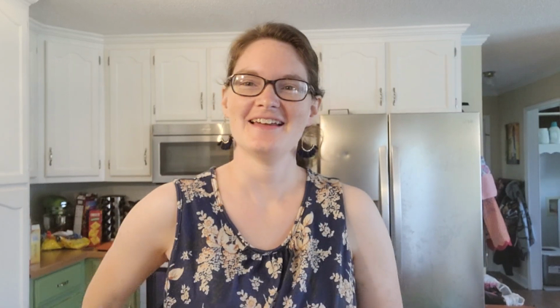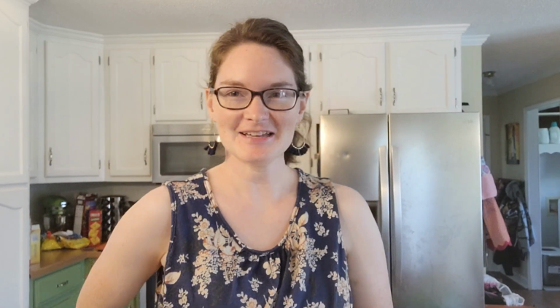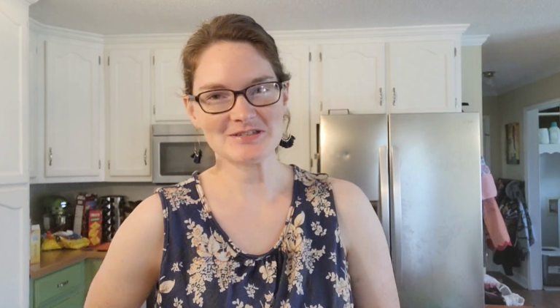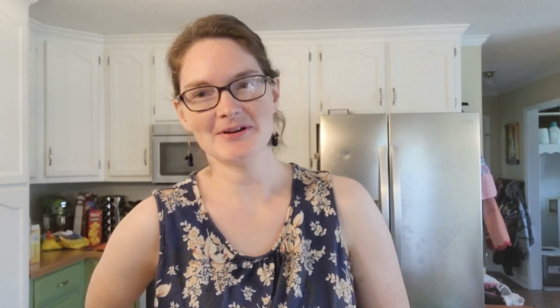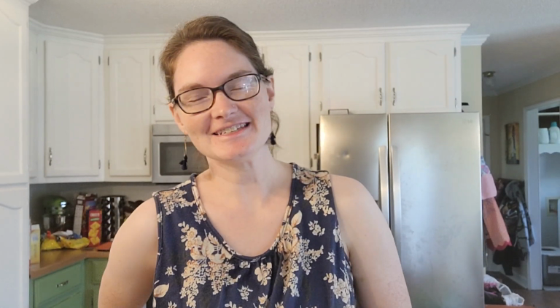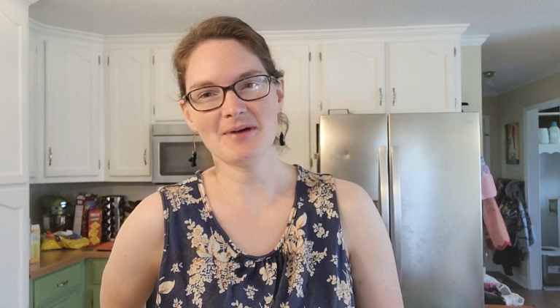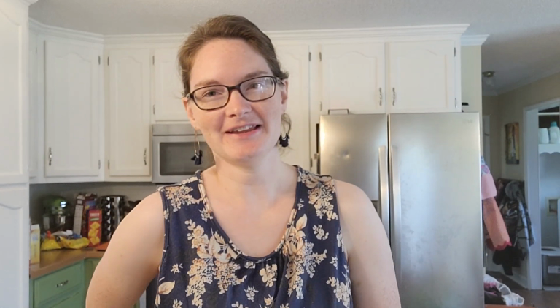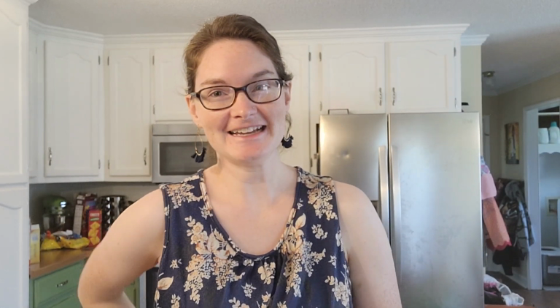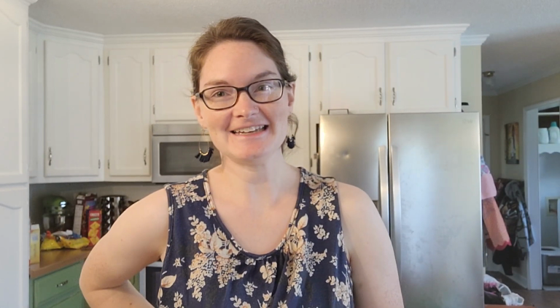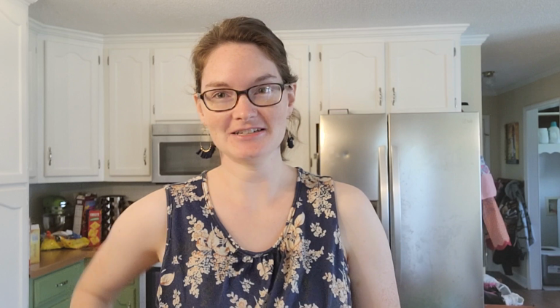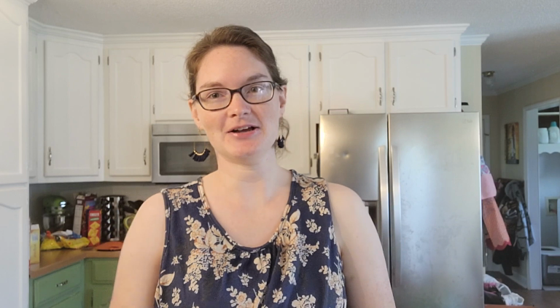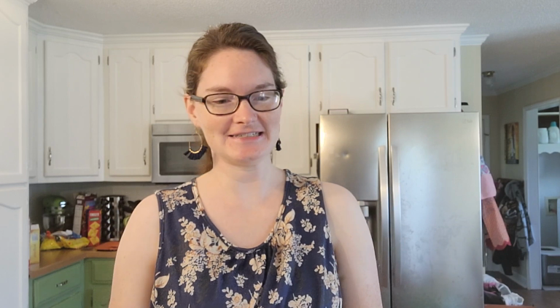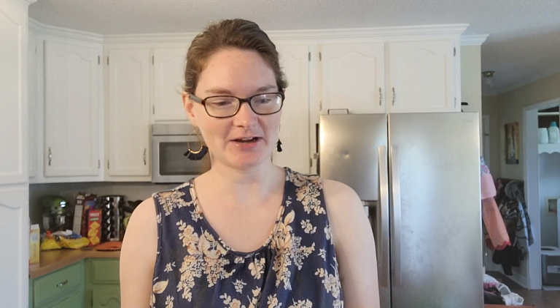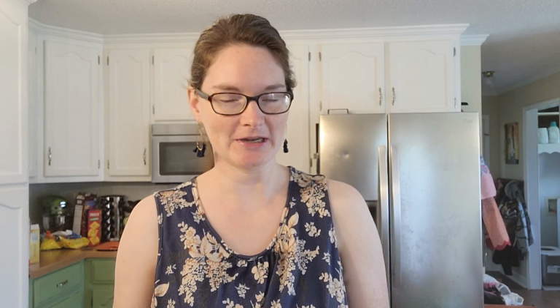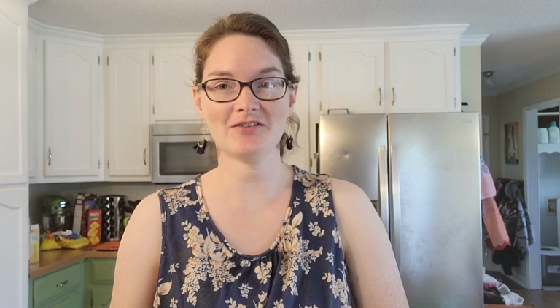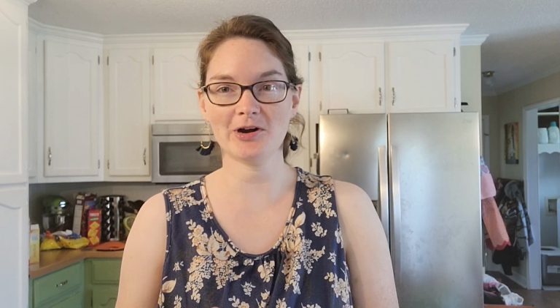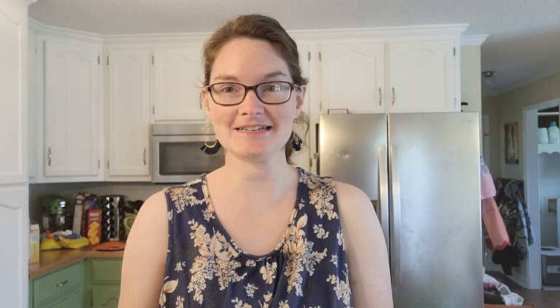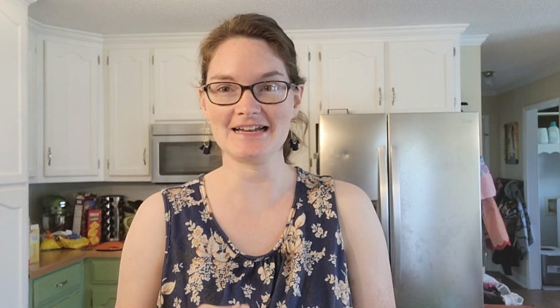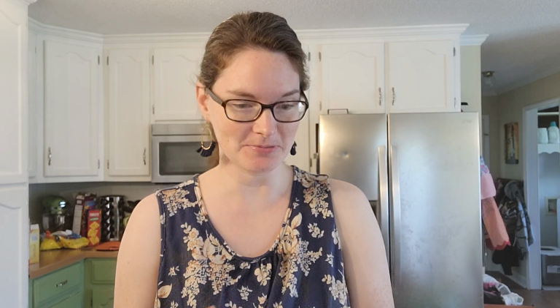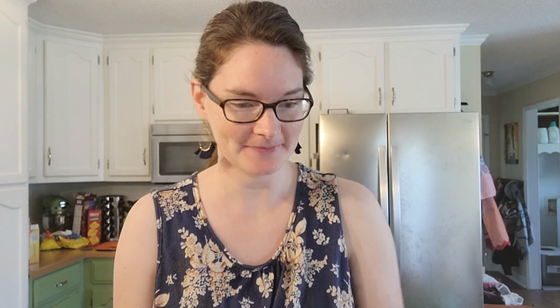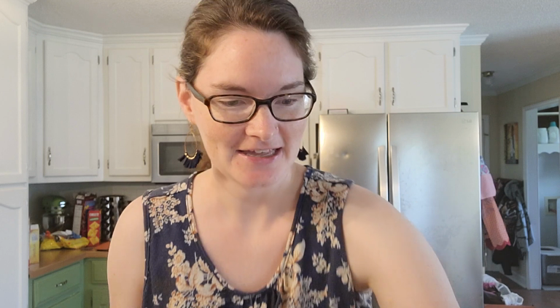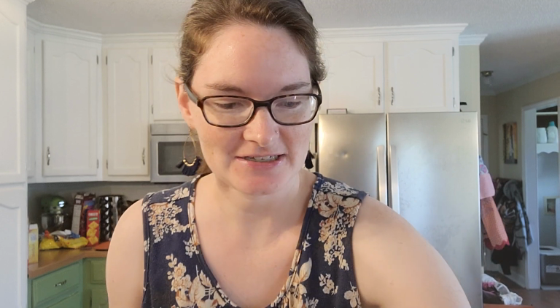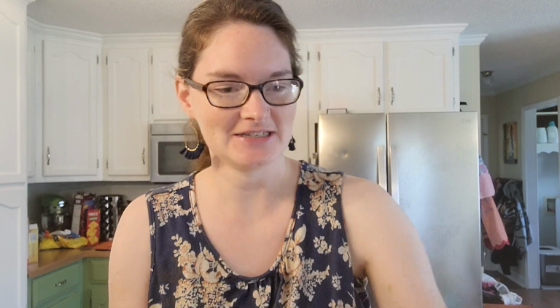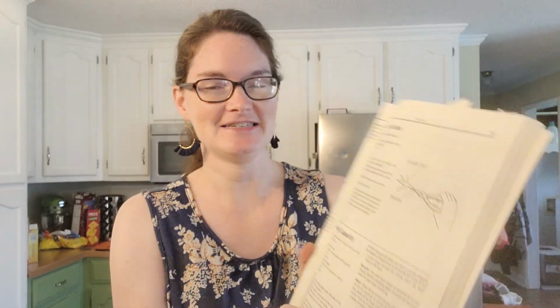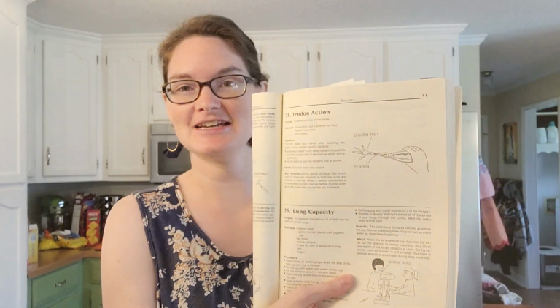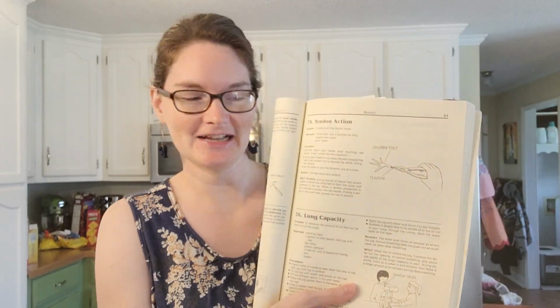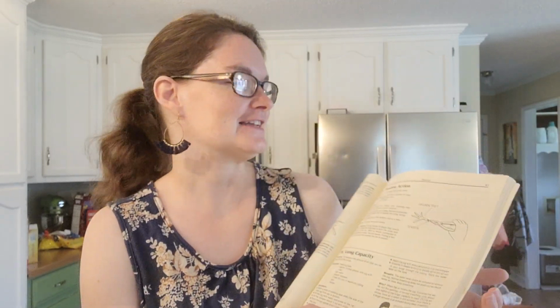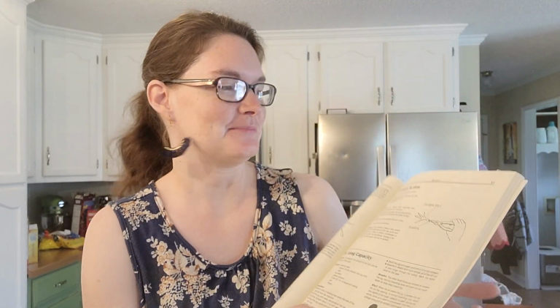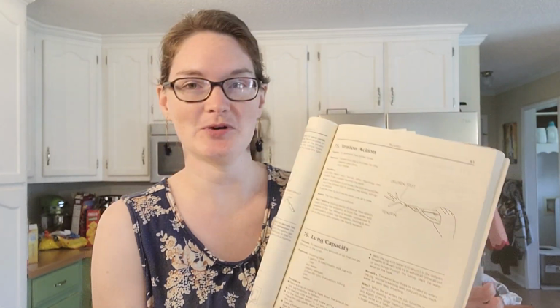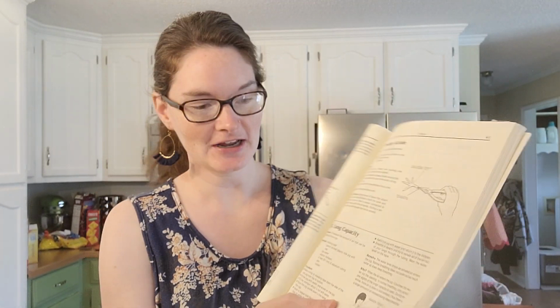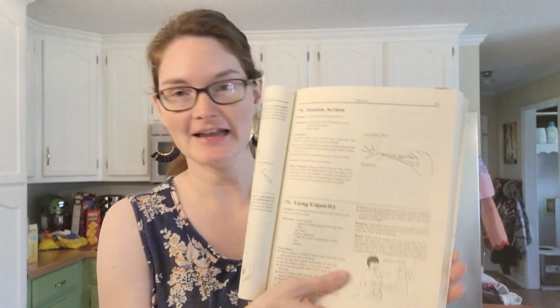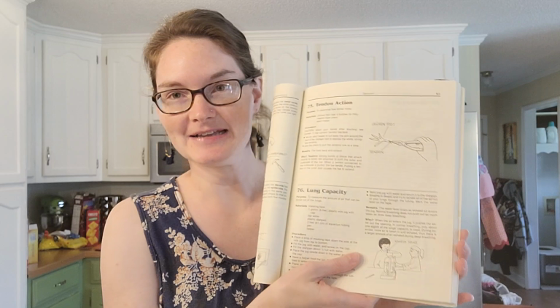Hi guys, Professor Latimer here, the CC mom who loves science. Today we're going to talk about CC Cycle Three, Week Four hands-on science experiment. This one is number 76 in your Bean Cleves guide, page 41: lung capacity.